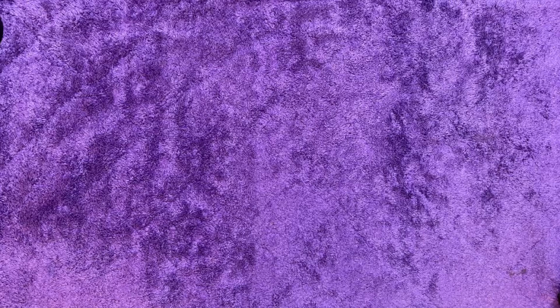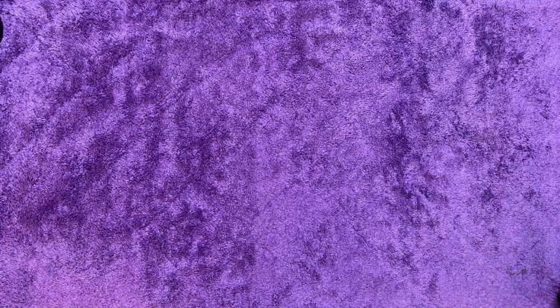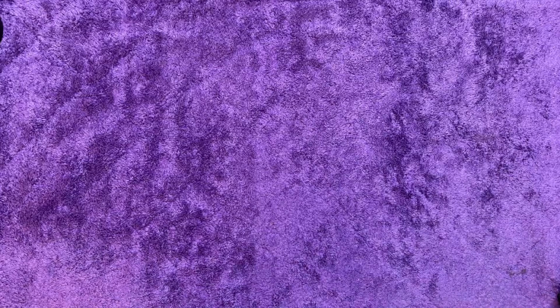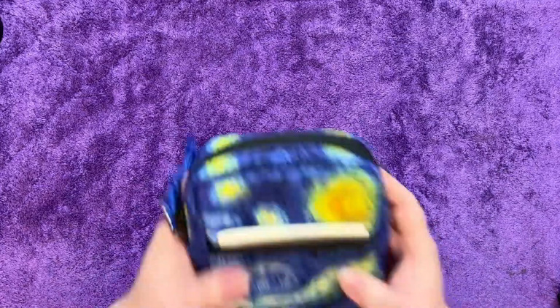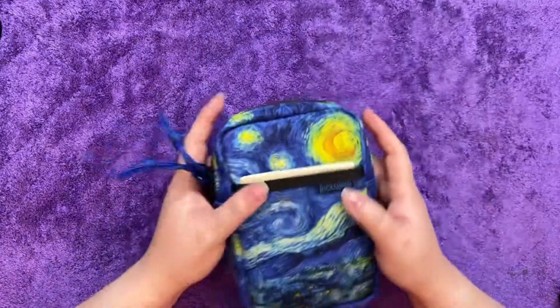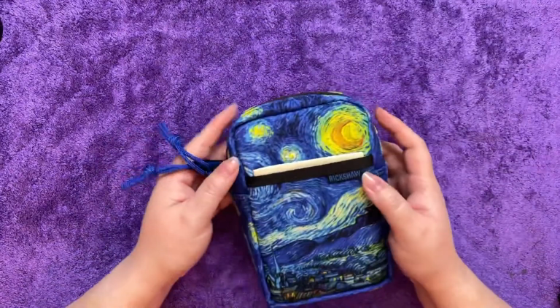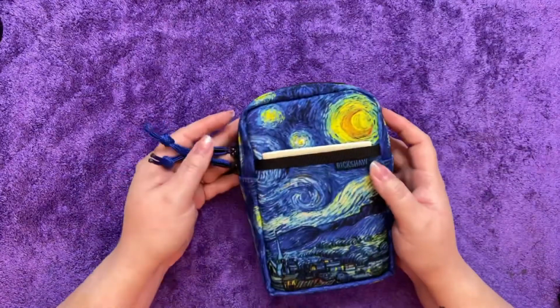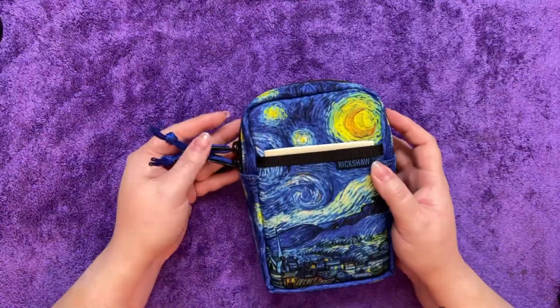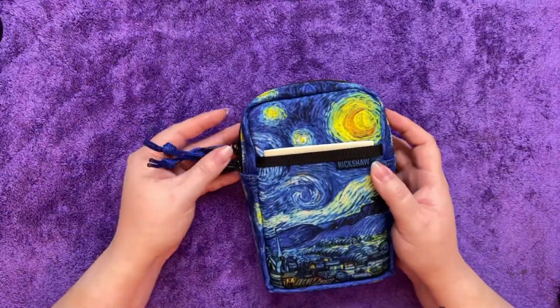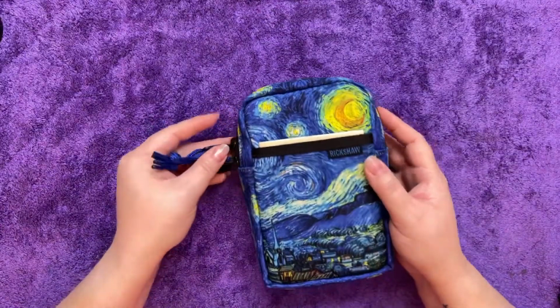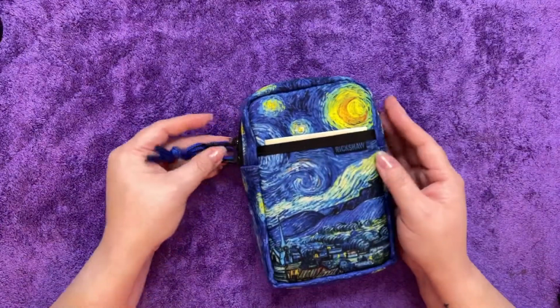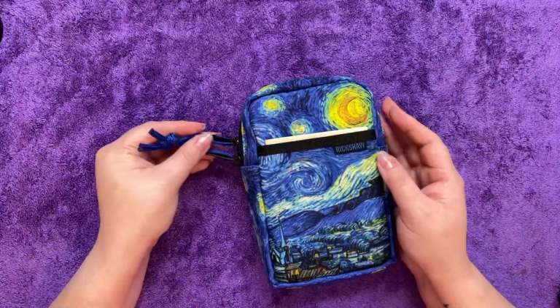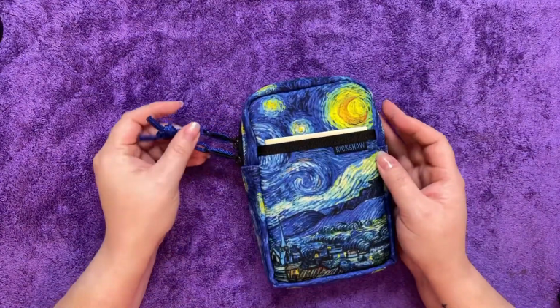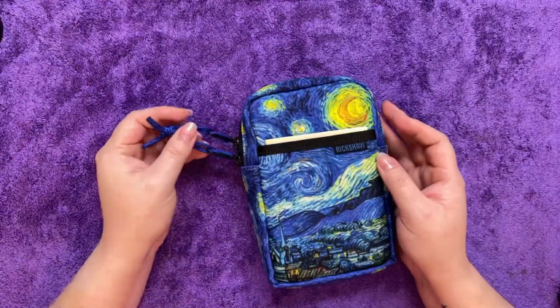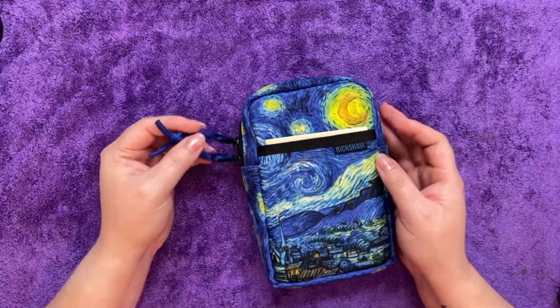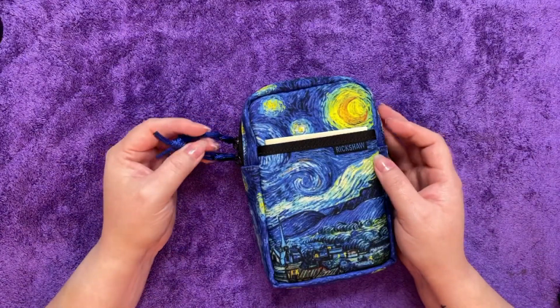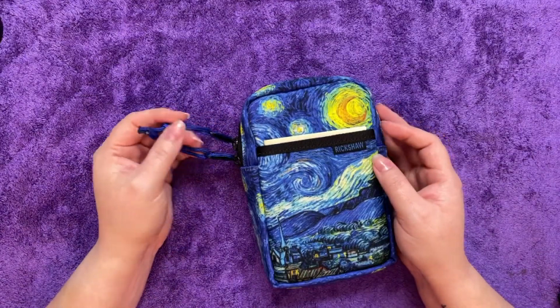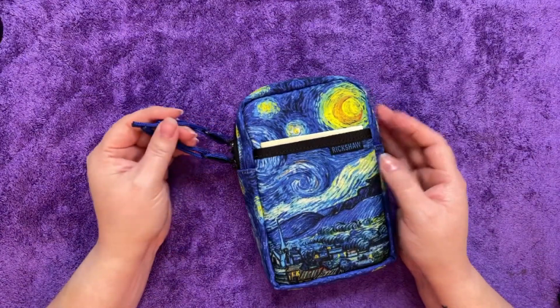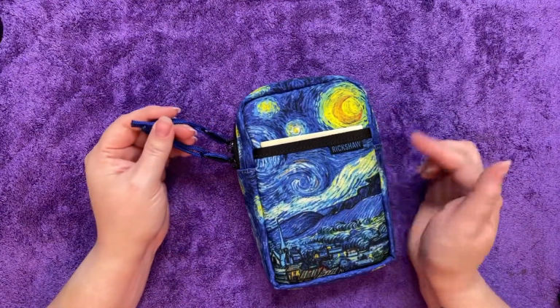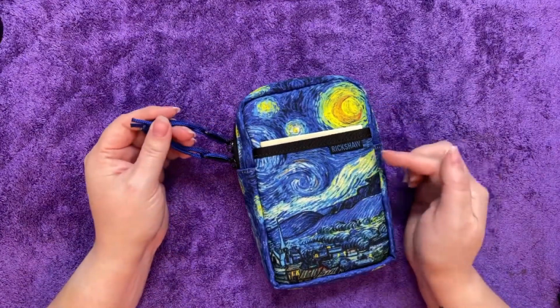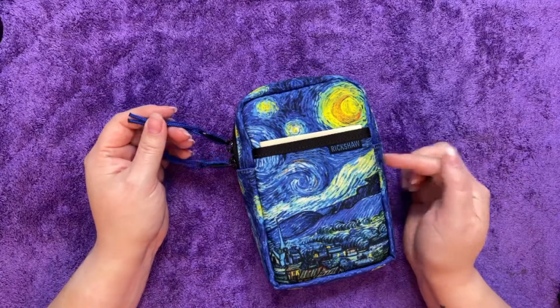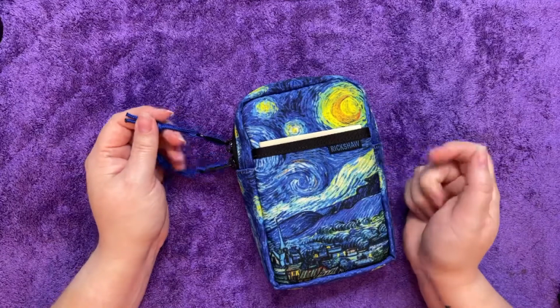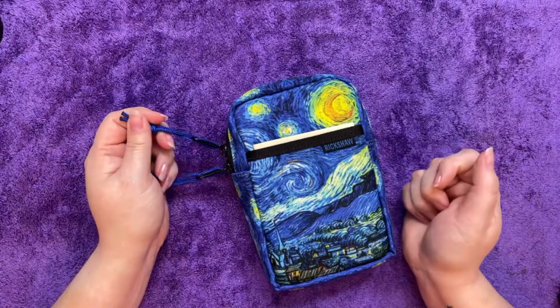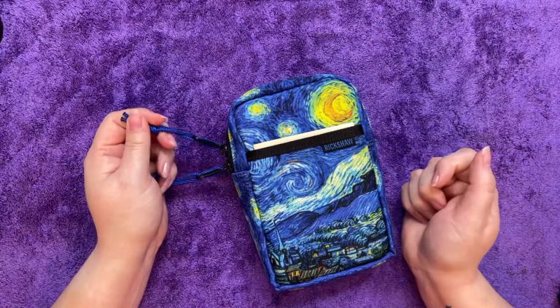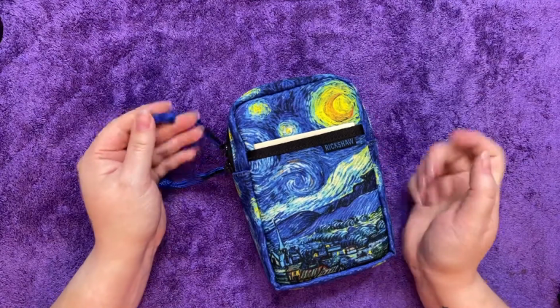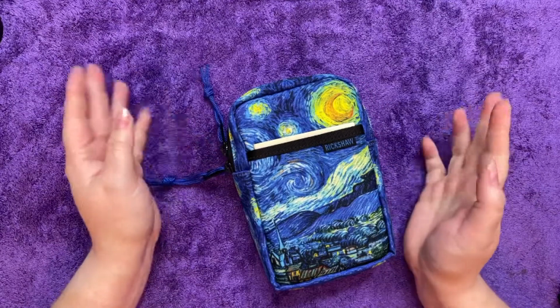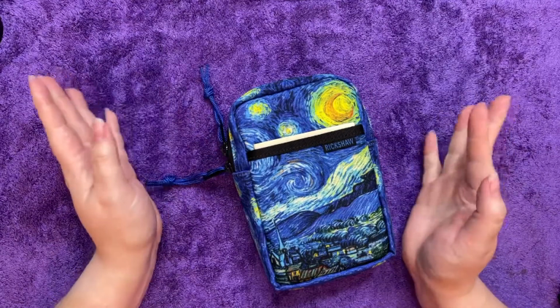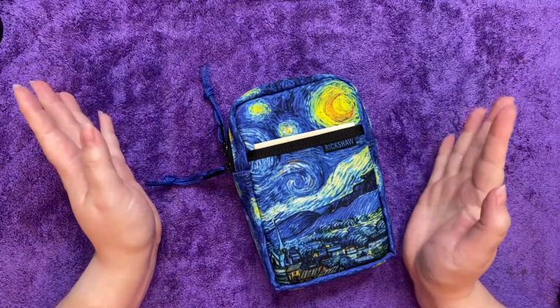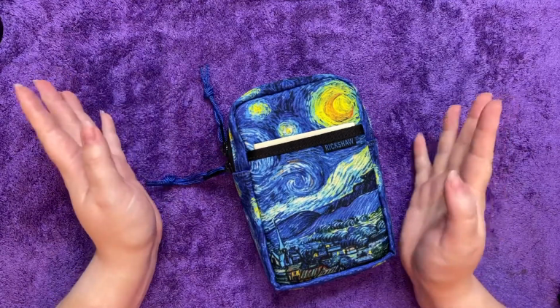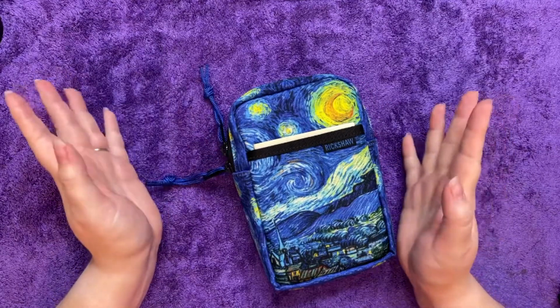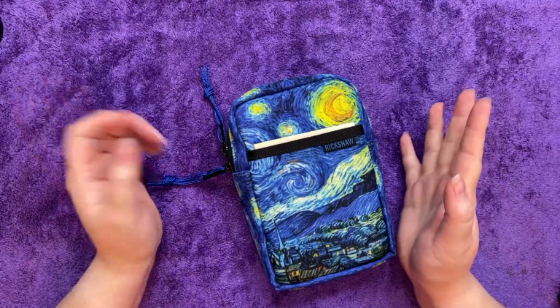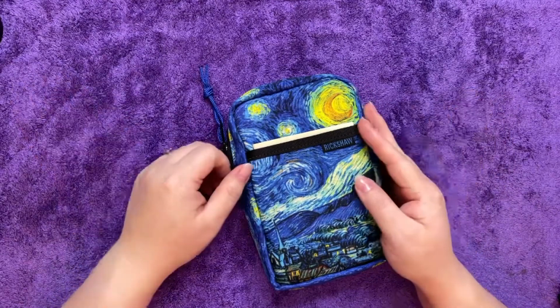Hello YouTube. I wanted to do a review really fast of this awesome little Rickshaw koozie case that I picked up.